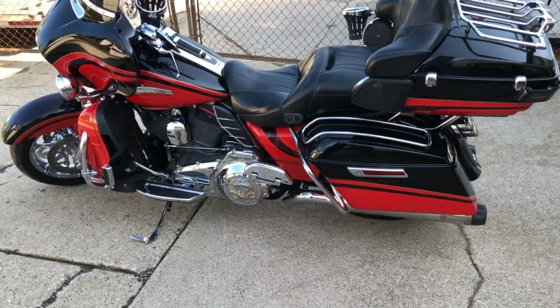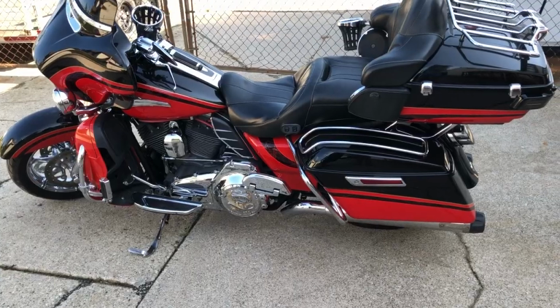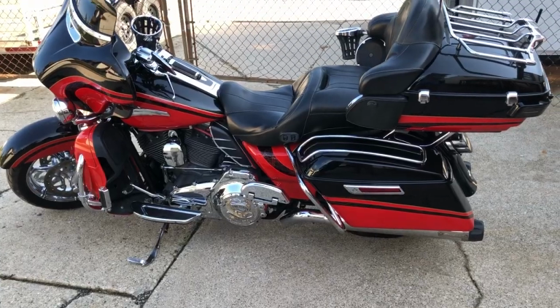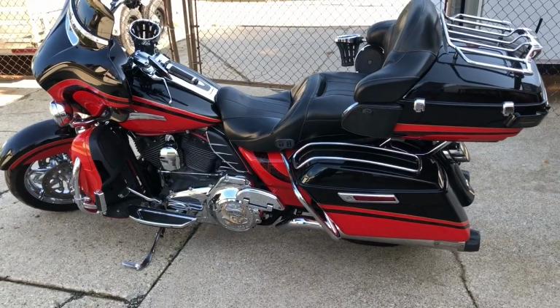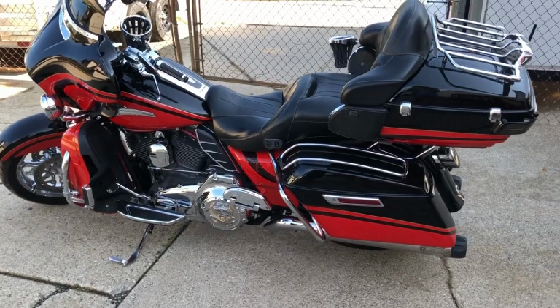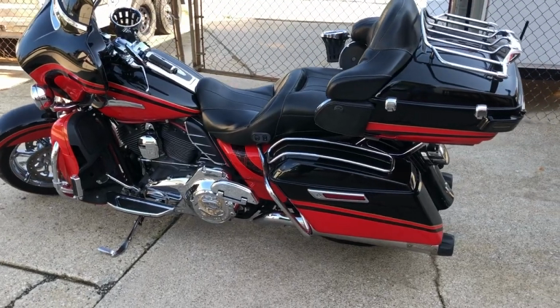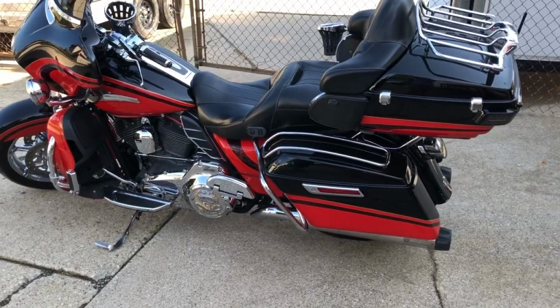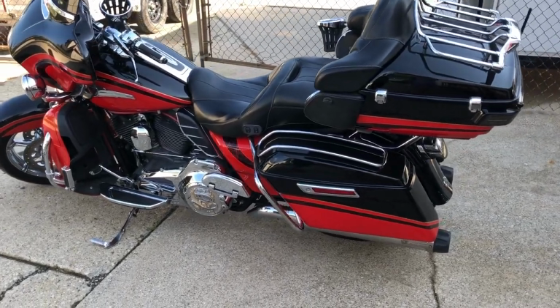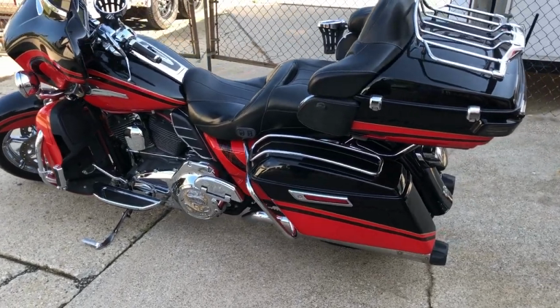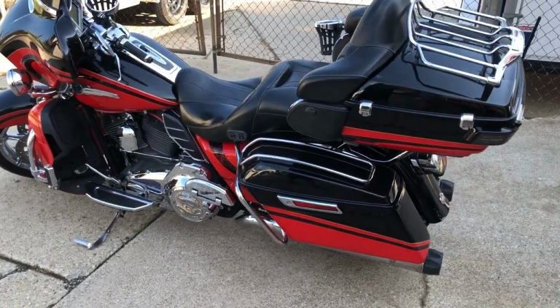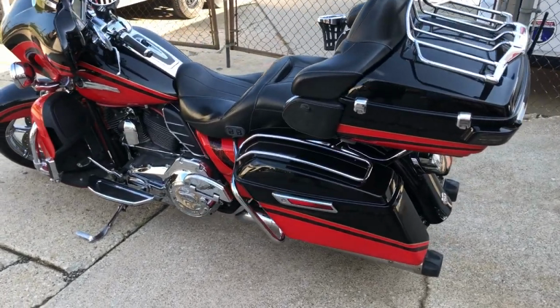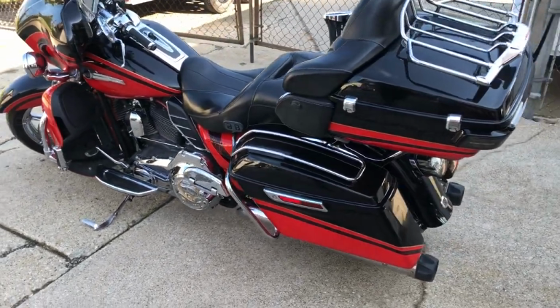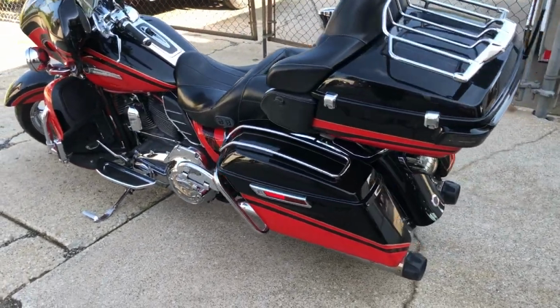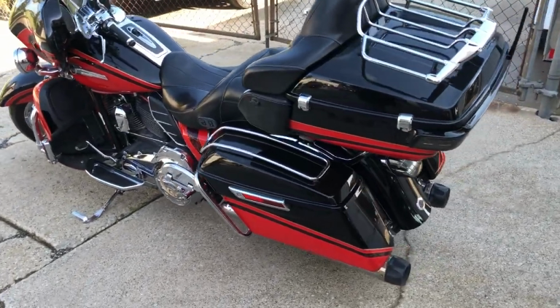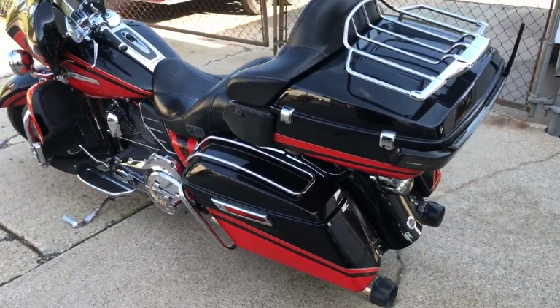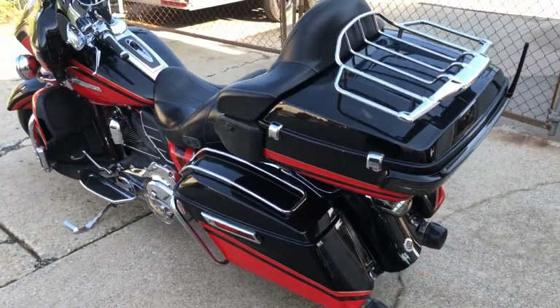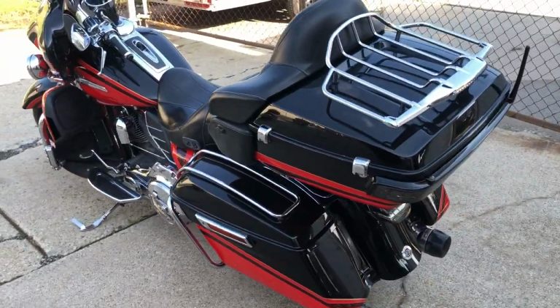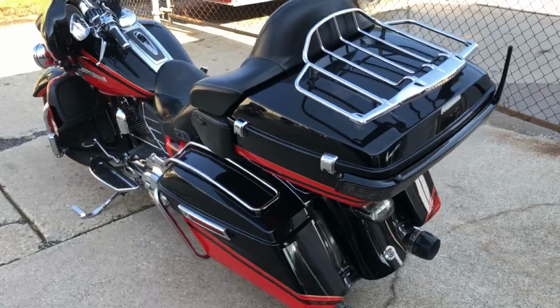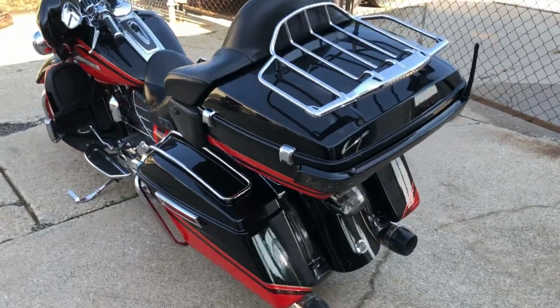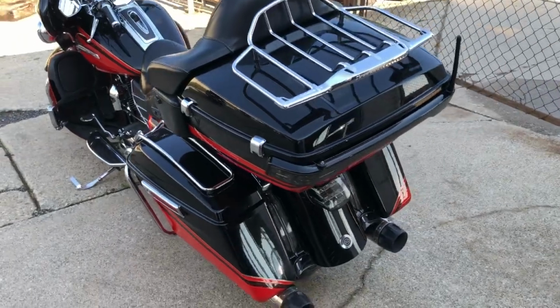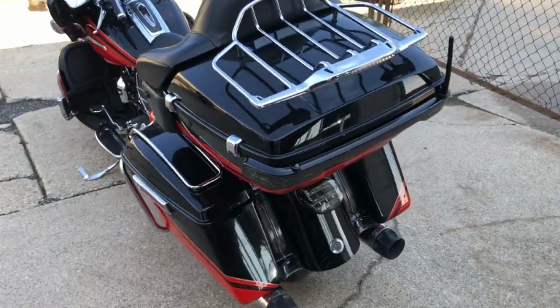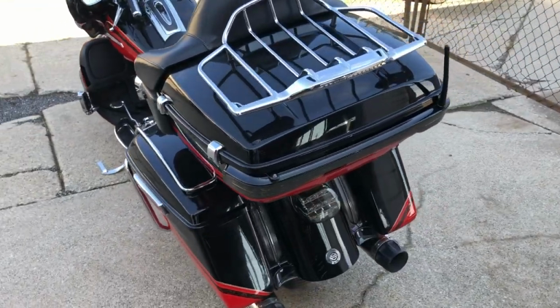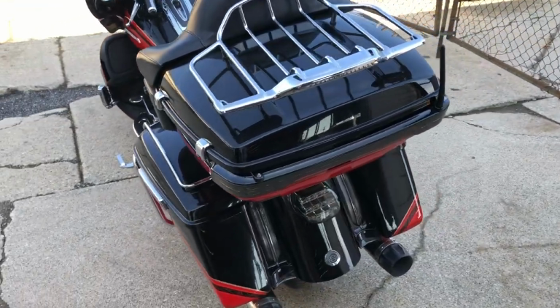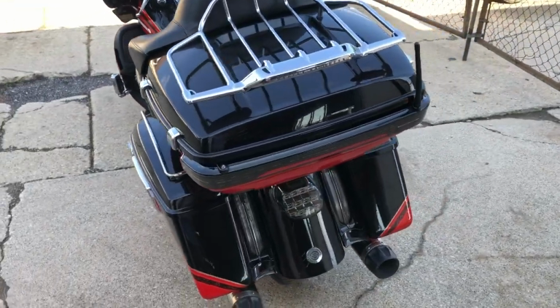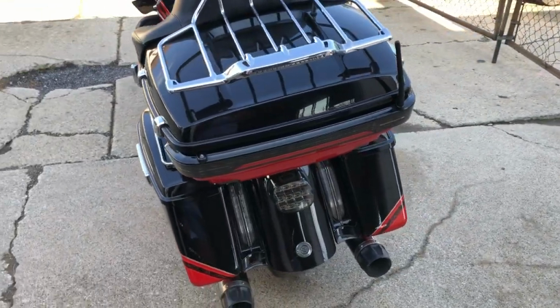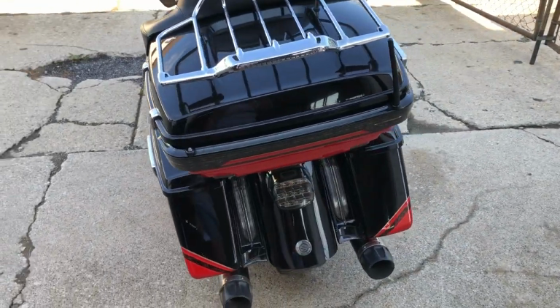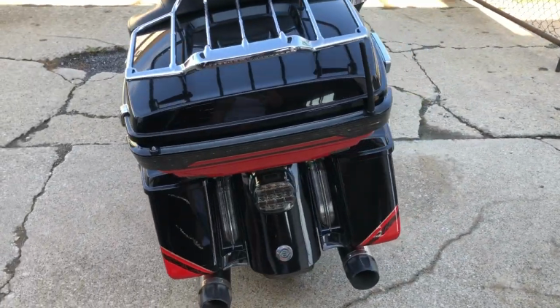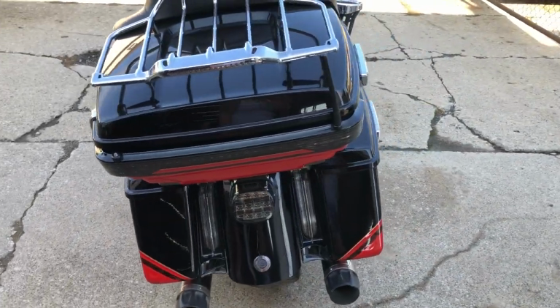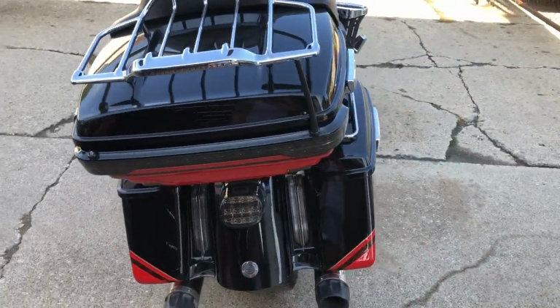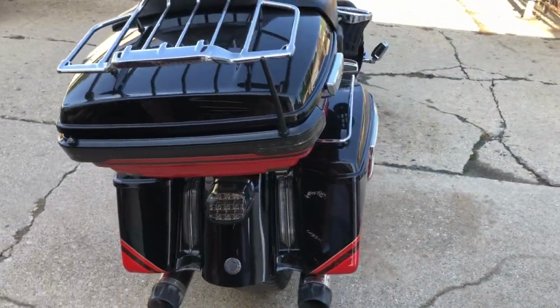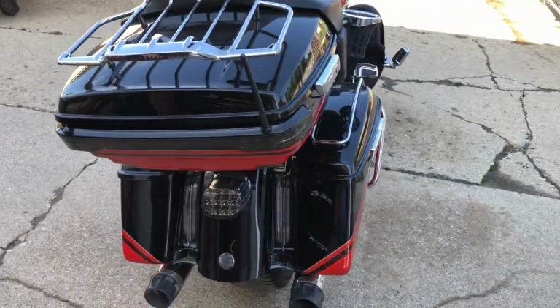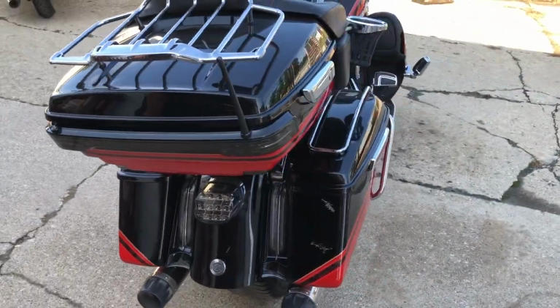Hey guys, ApprovalPowerSports.com here doing some videos on some stuff that just came in. Check this one out — 2016 Screaming Eagle Ultra Classic for sale. We got a 110 cubic inch Screaming Eagle motor, super clean bike.